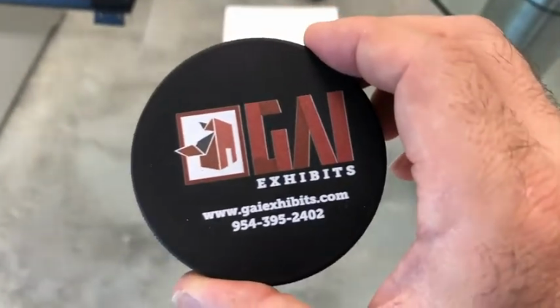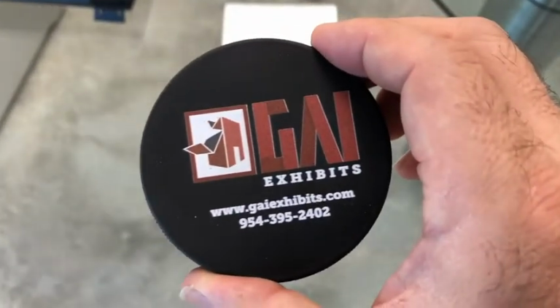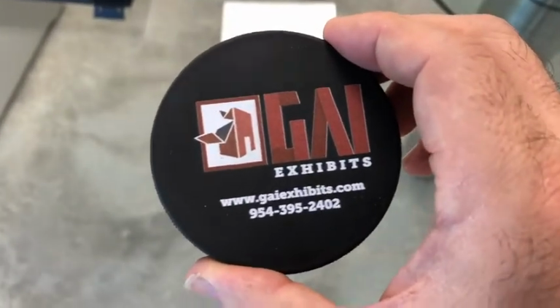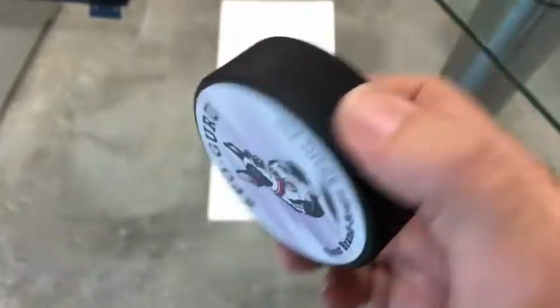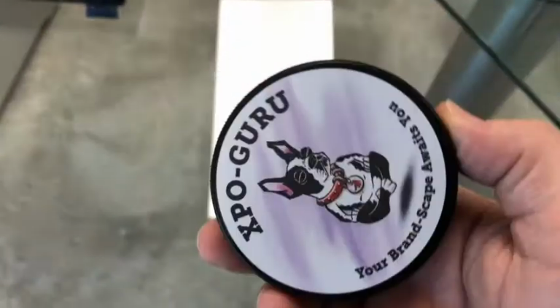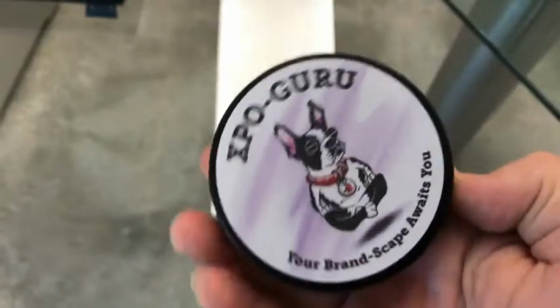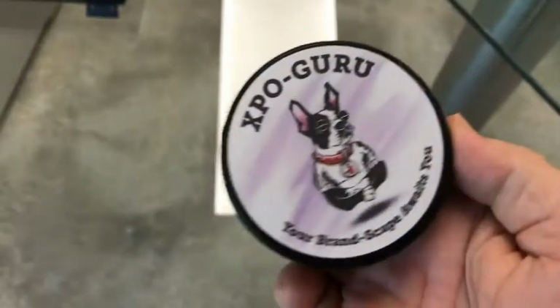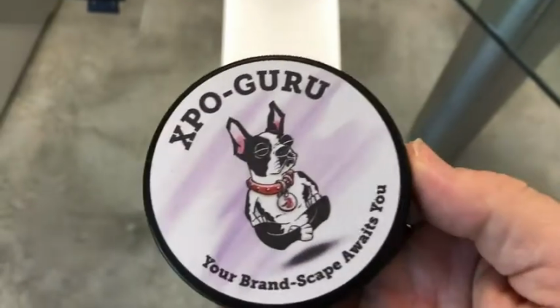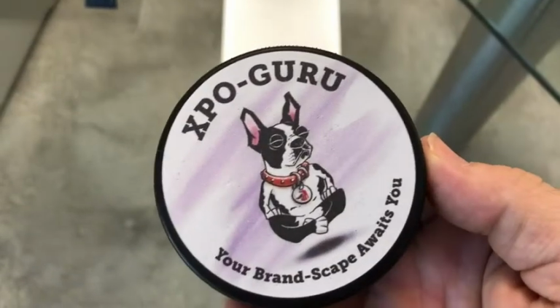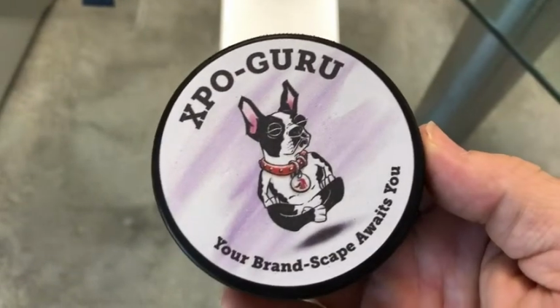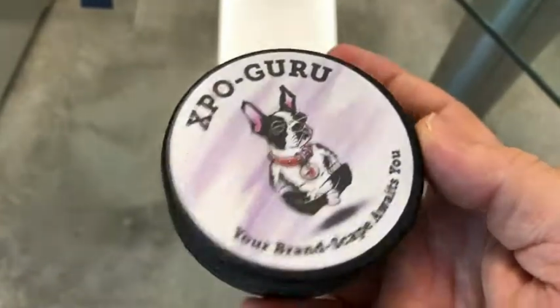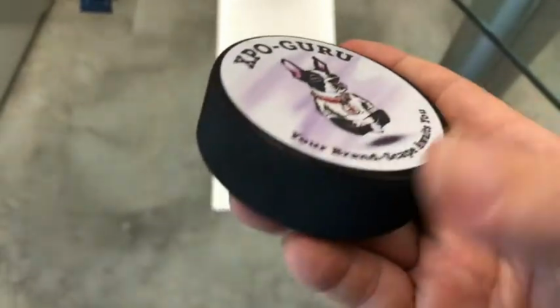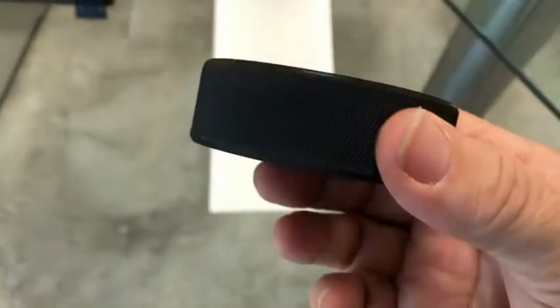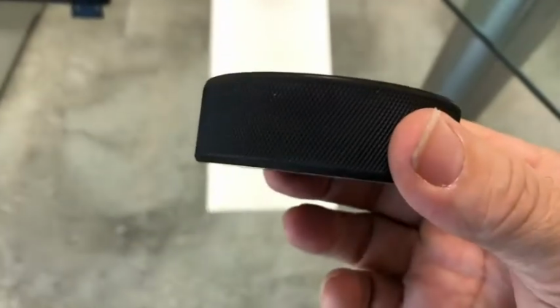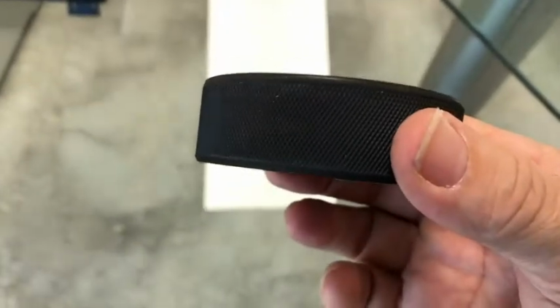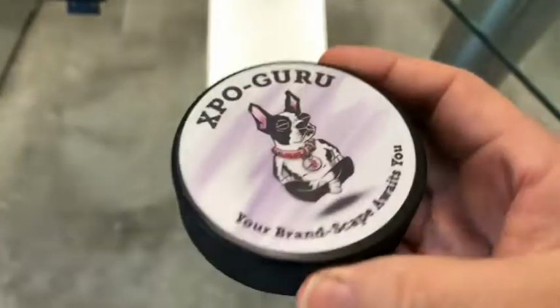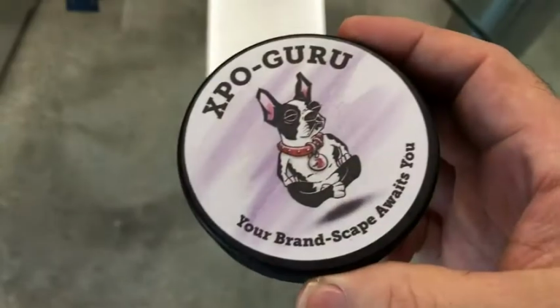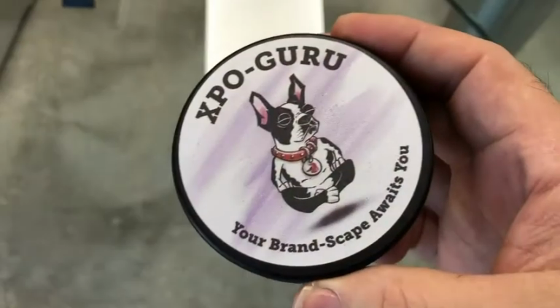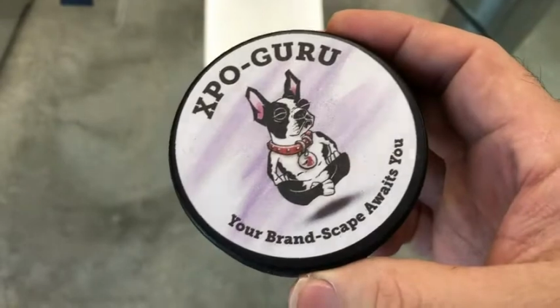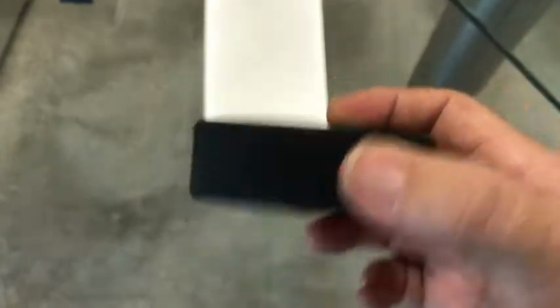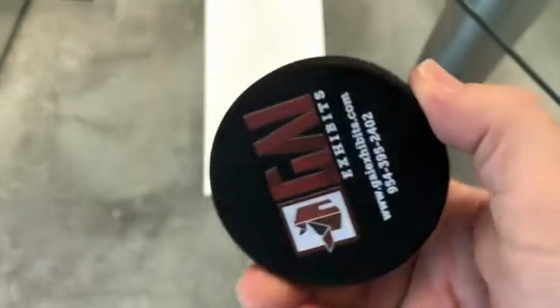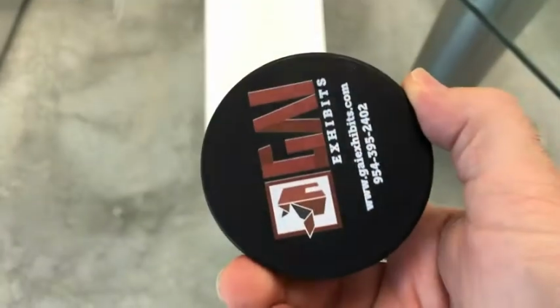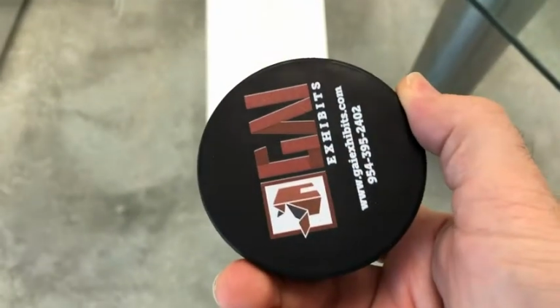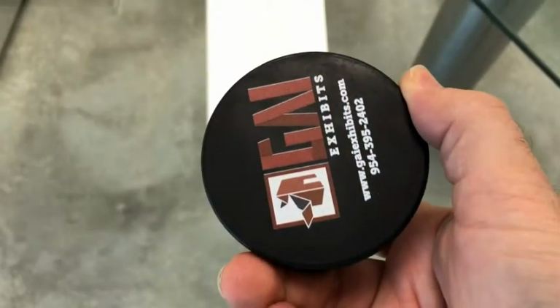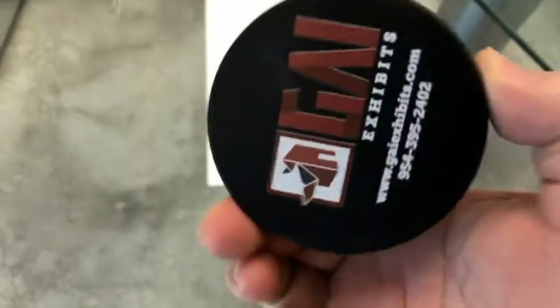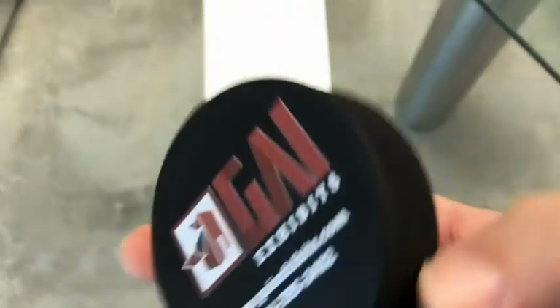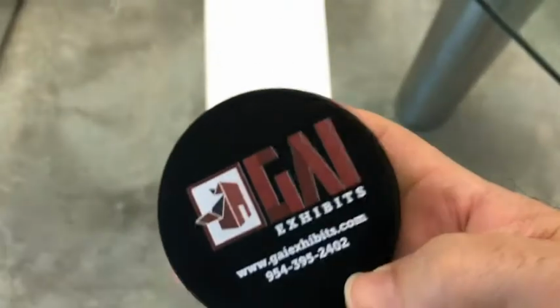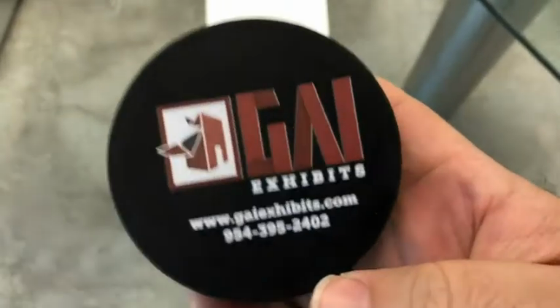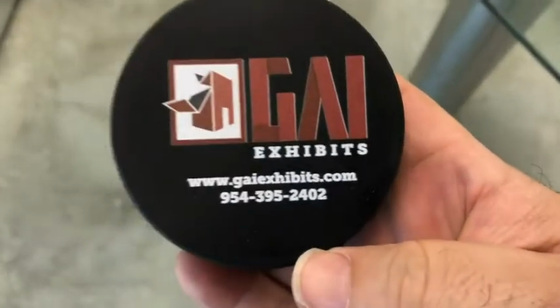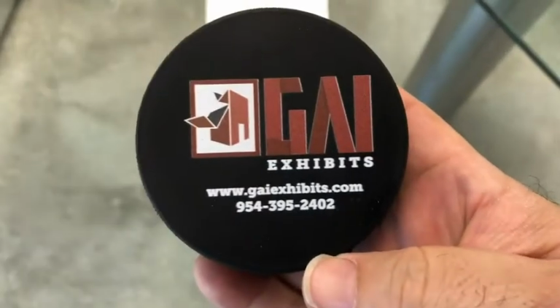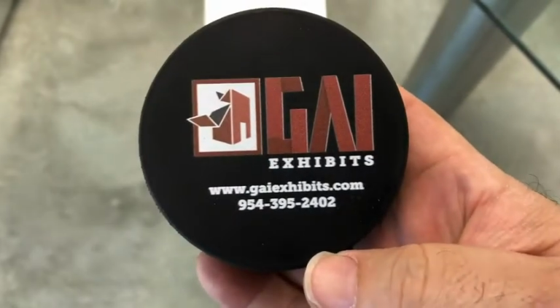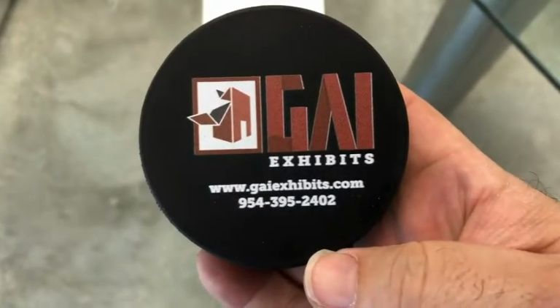Here's the final result — hockey puck printed, artwork on one side and logo on the back. We're all ready for our event. Well done. We'll see you then. Bye.